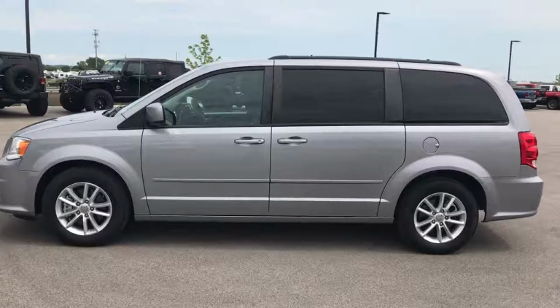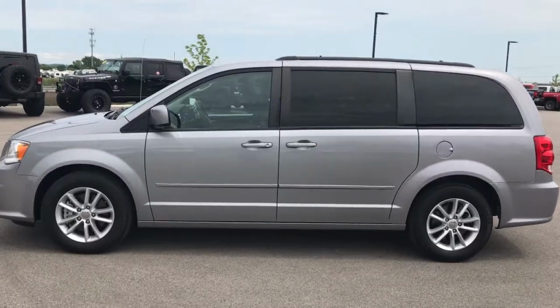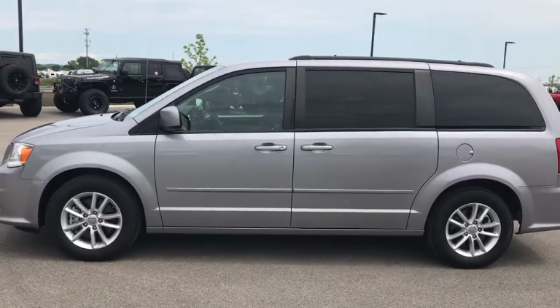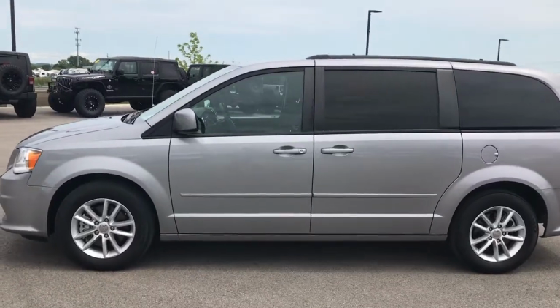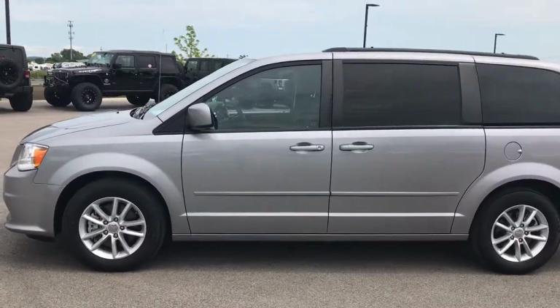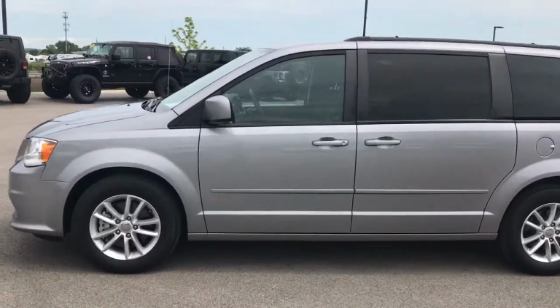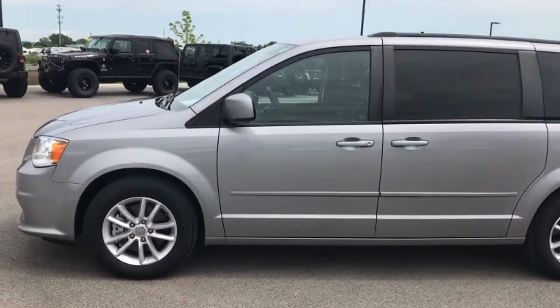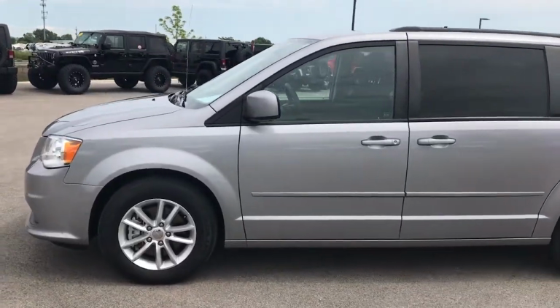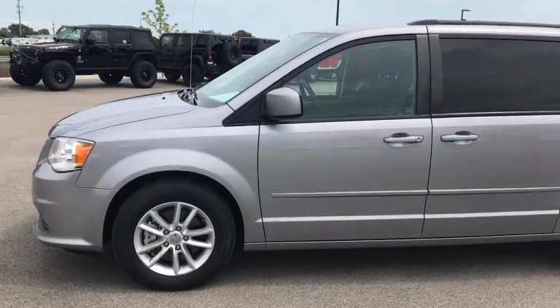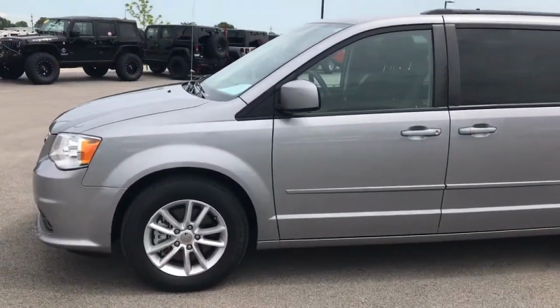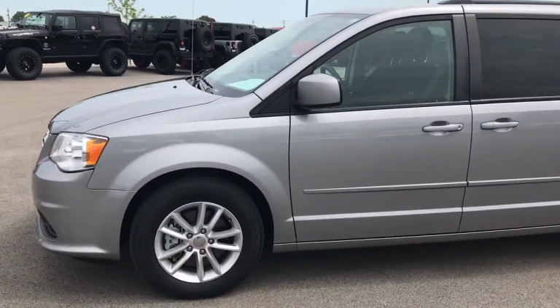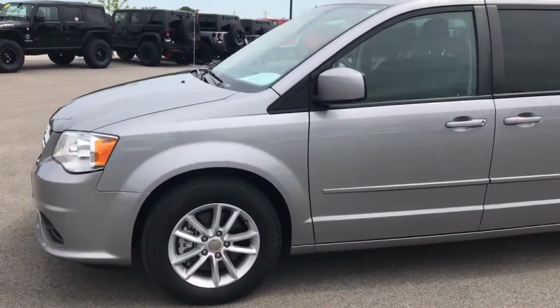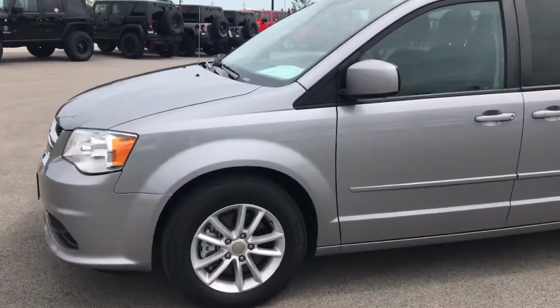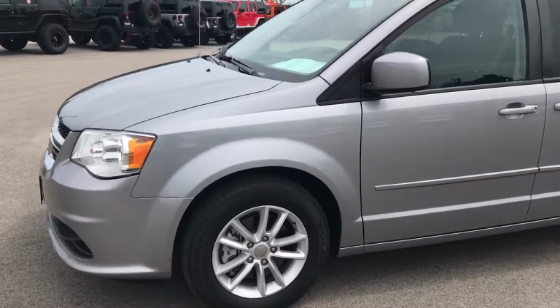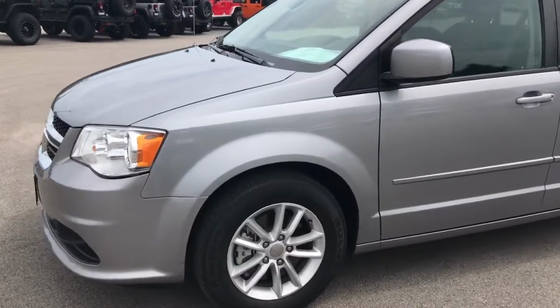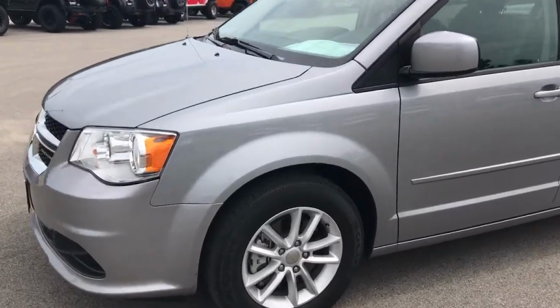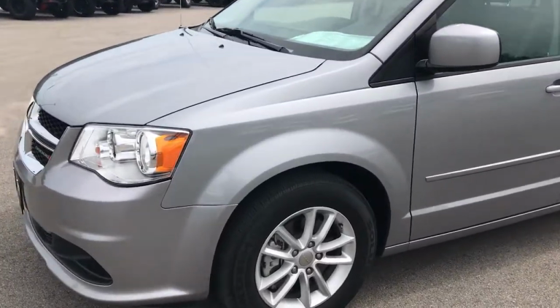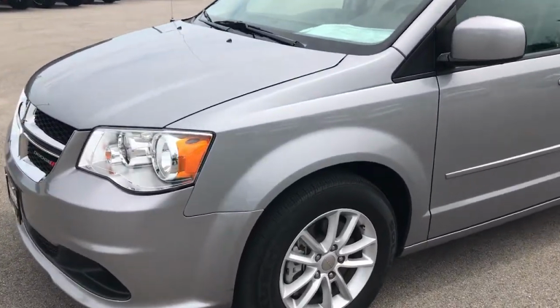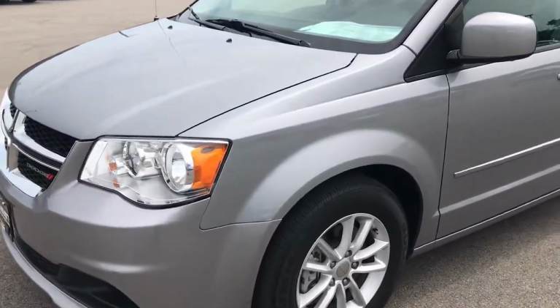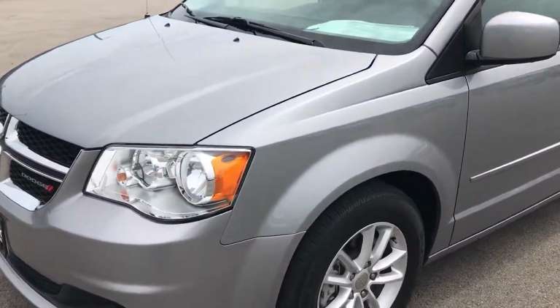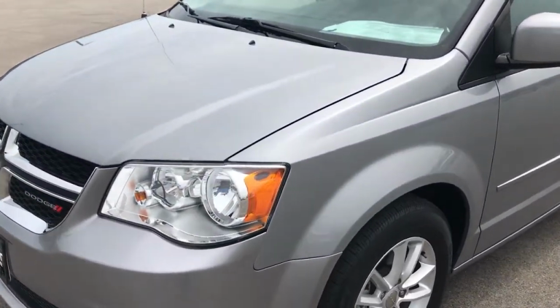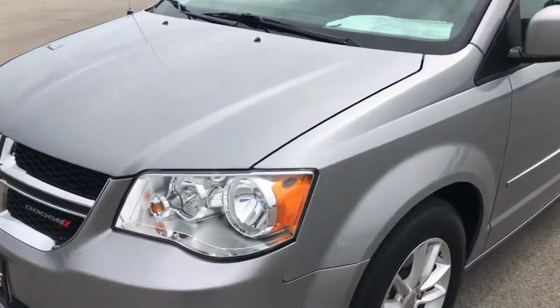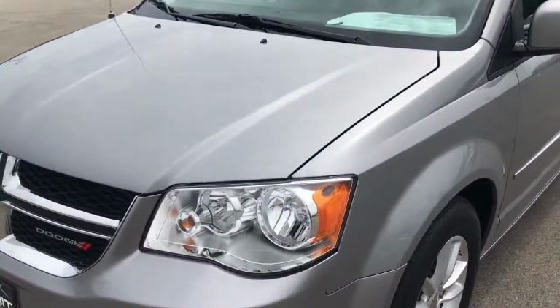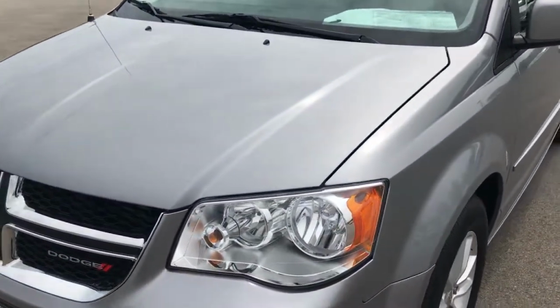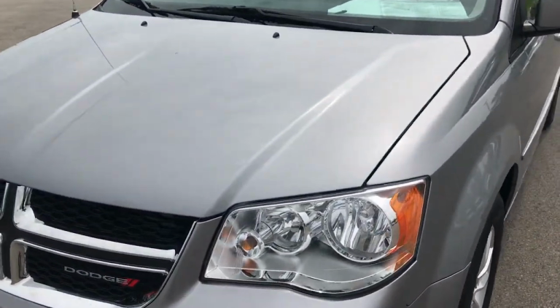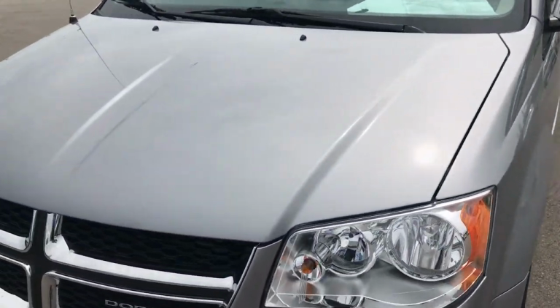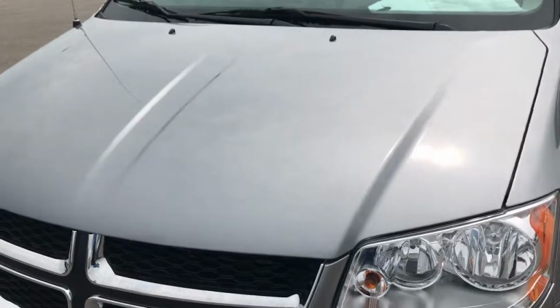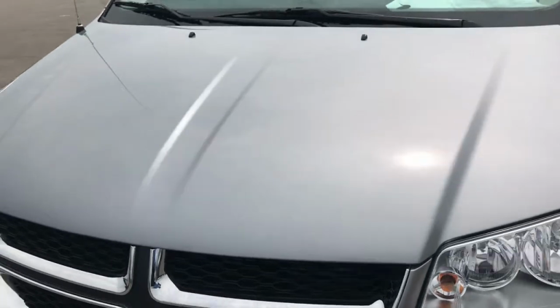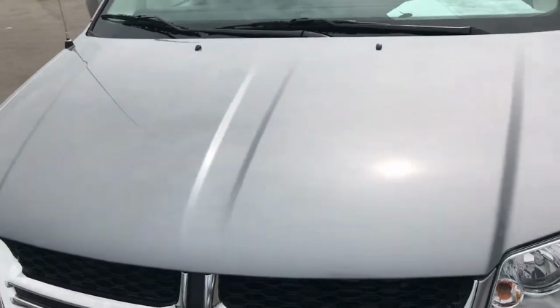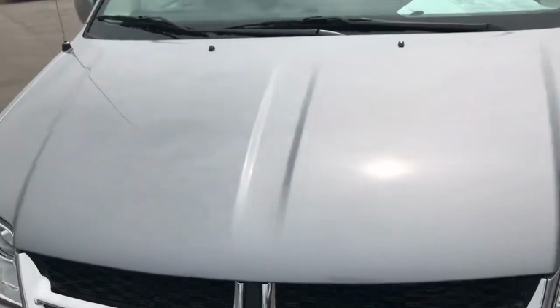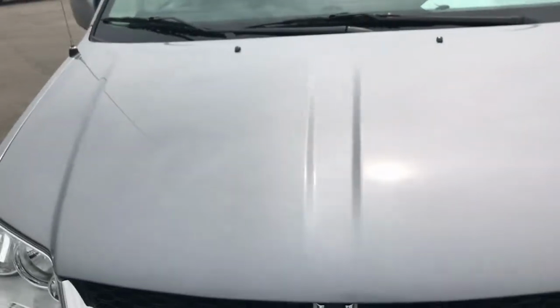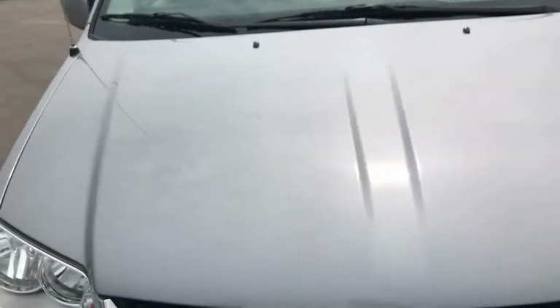This is stock number 9144X, a 2015 Dodge Grand Caravan SXT. This vehicle has the 3.6 liter award-winning Pentastar V6 motor.